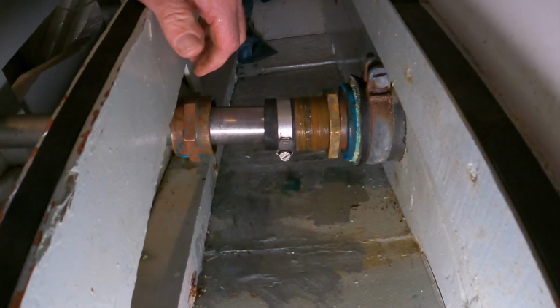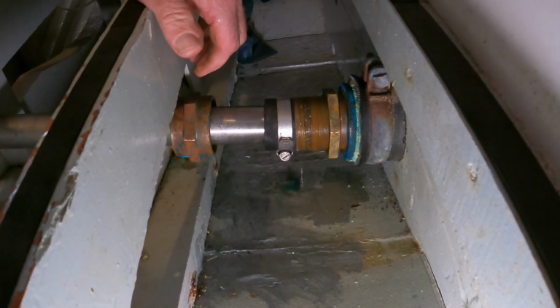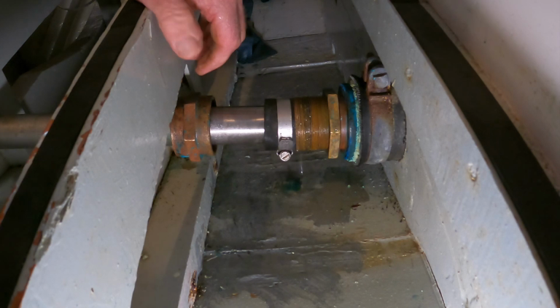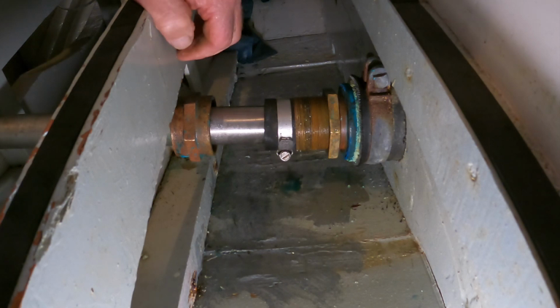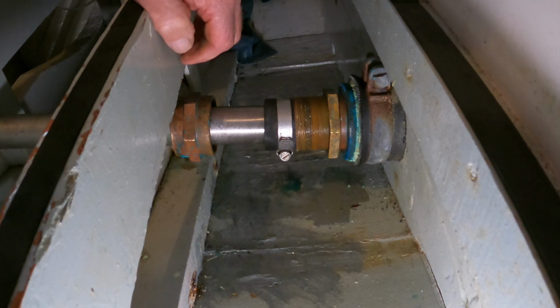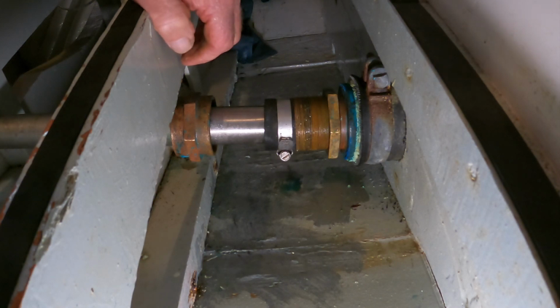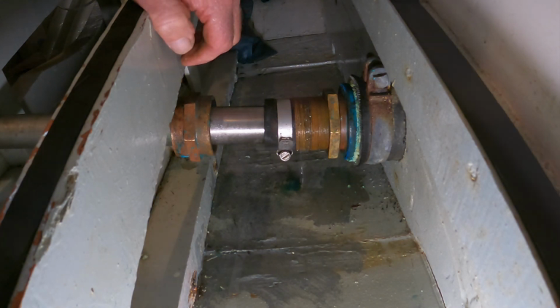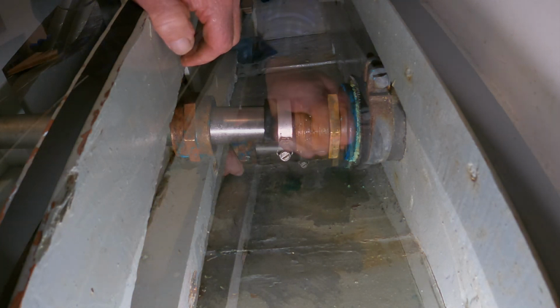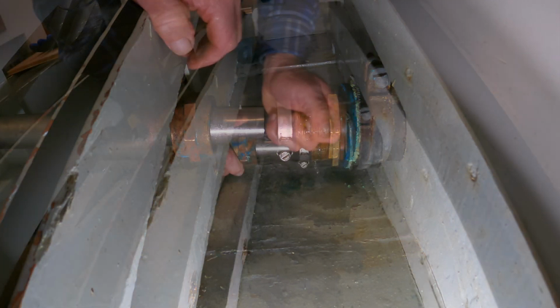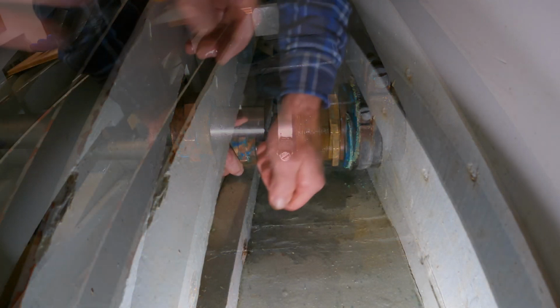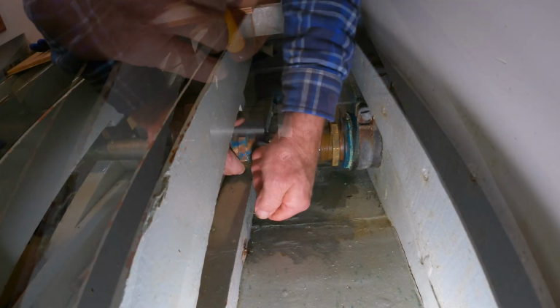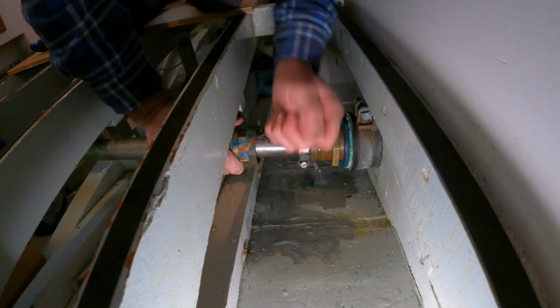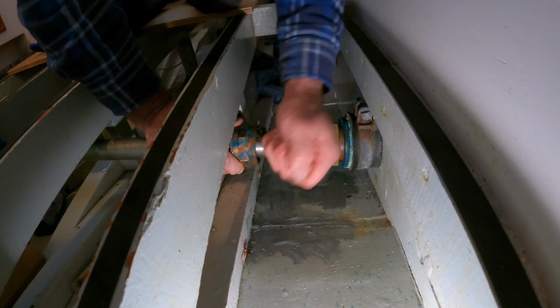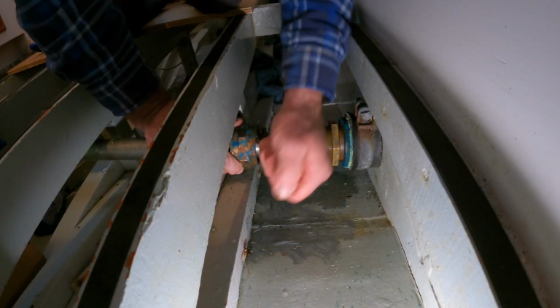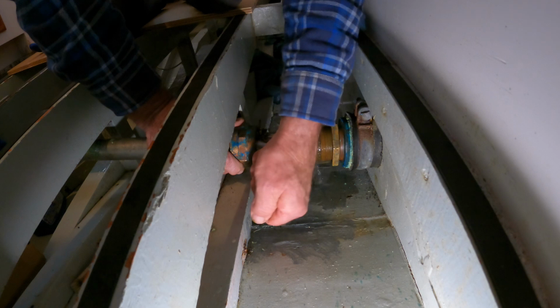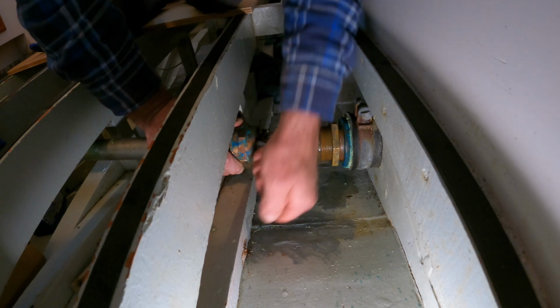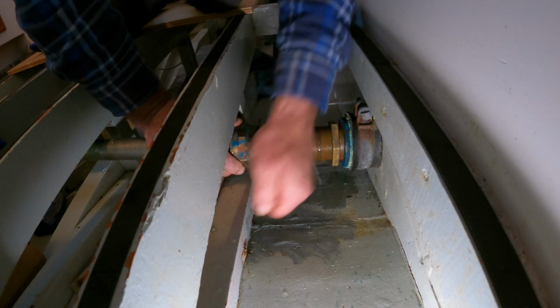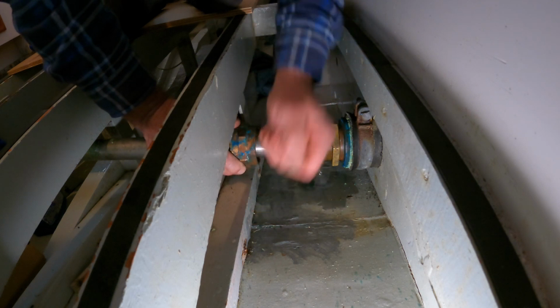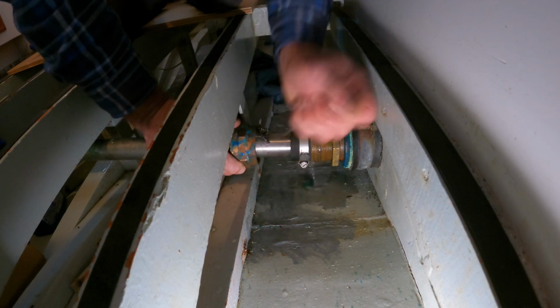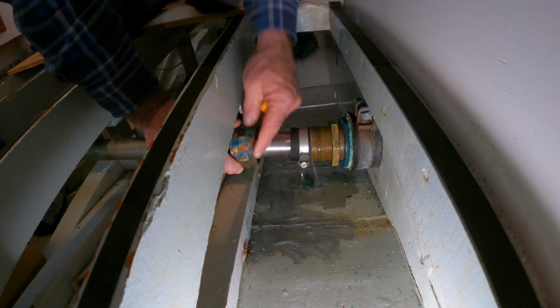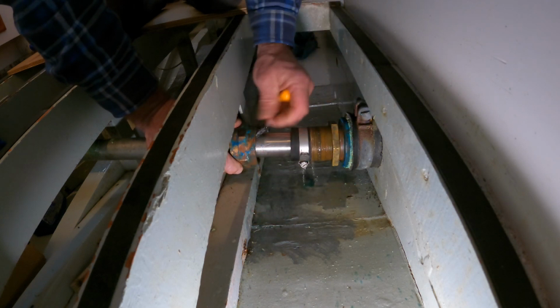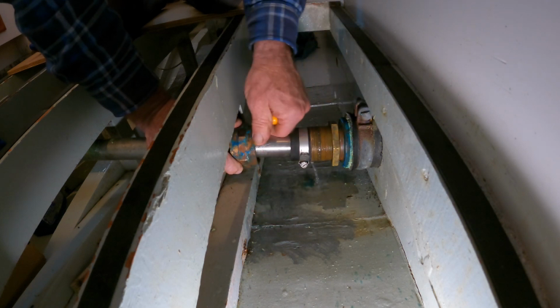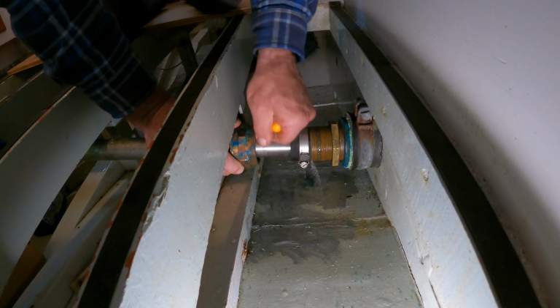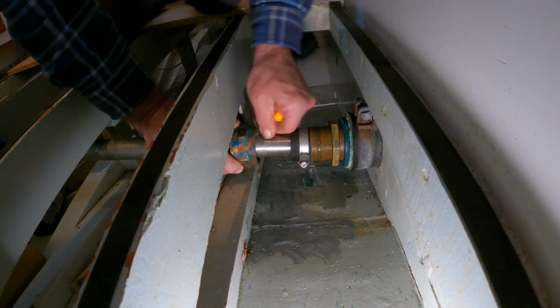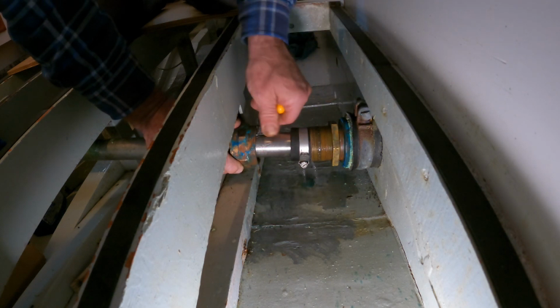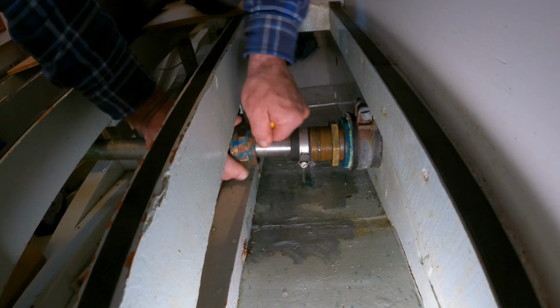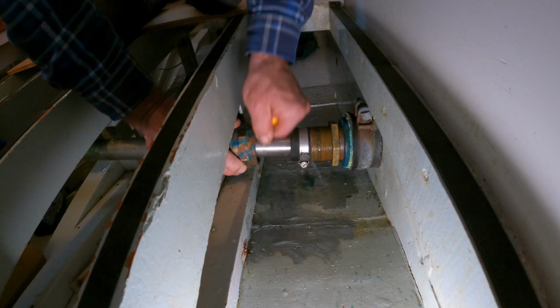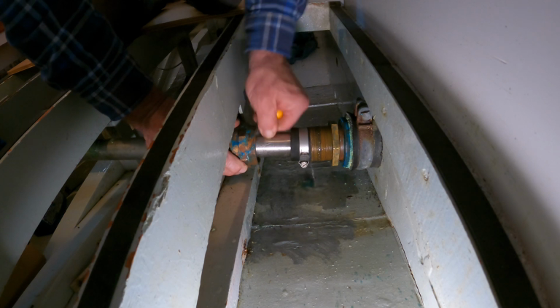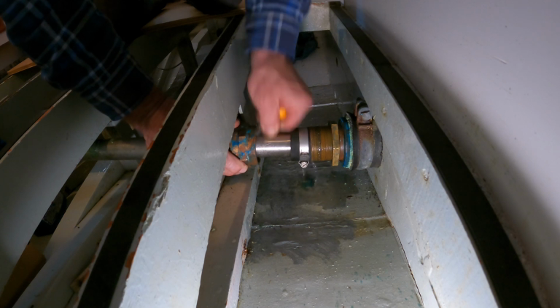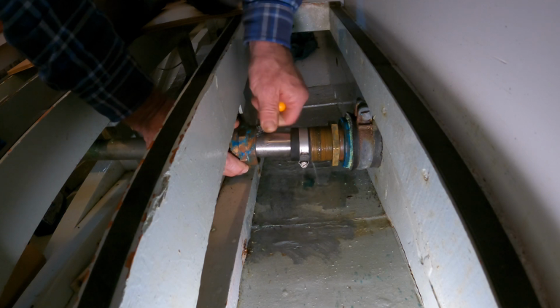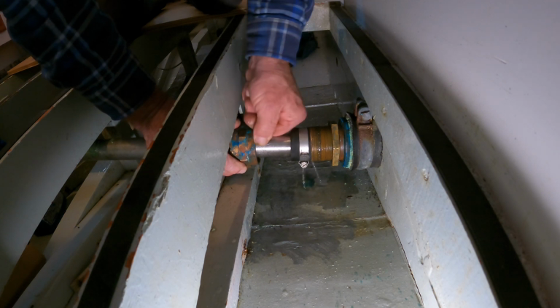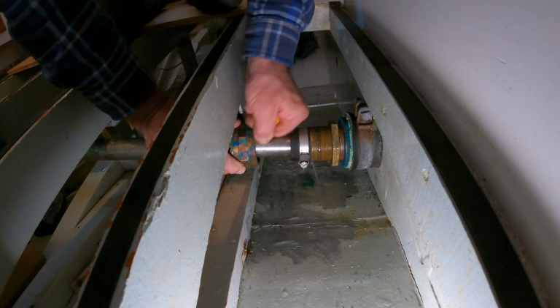Now comes the fun part: hooking out the old packing rings. It's not a good idea to shortcut this. All the old packing rings have to come out, and then the inside of the nut cleaned.